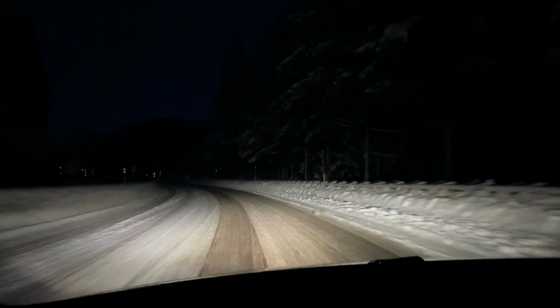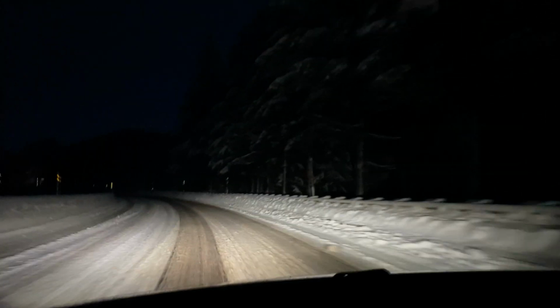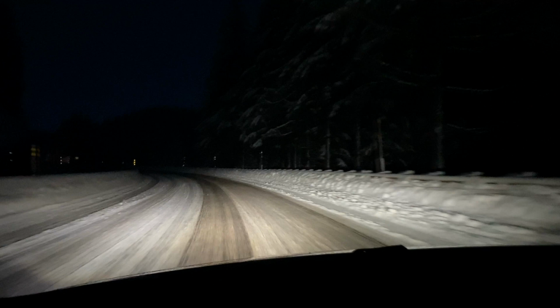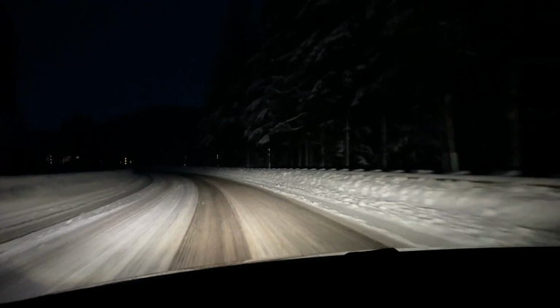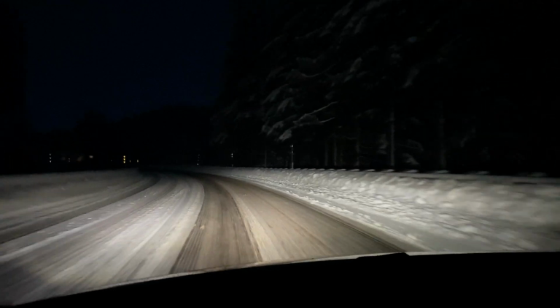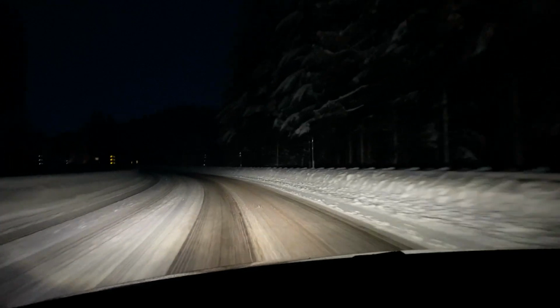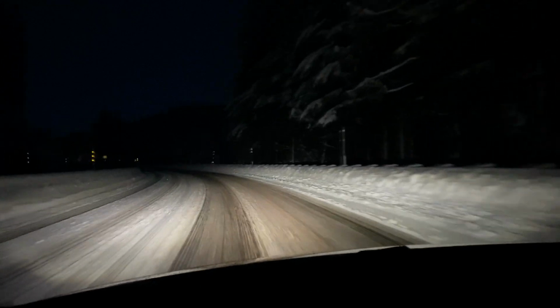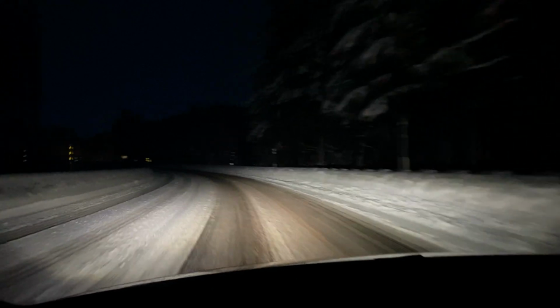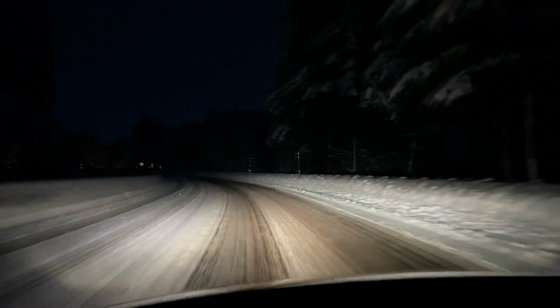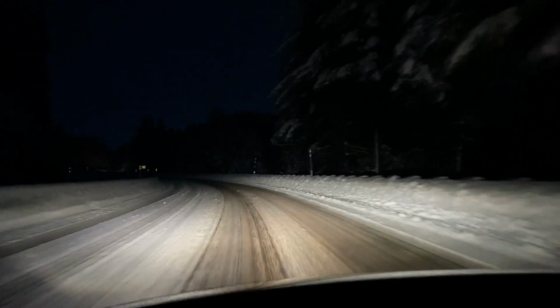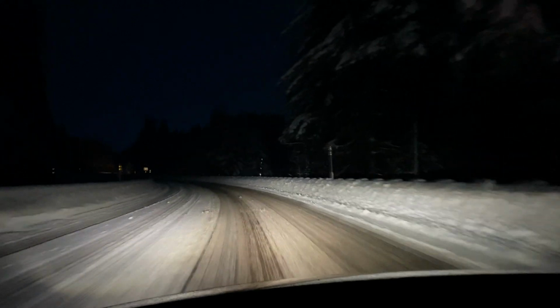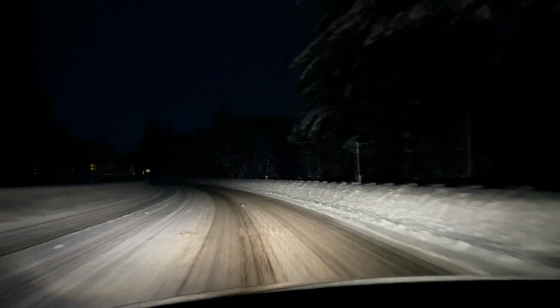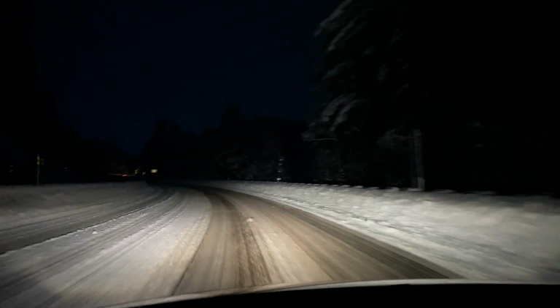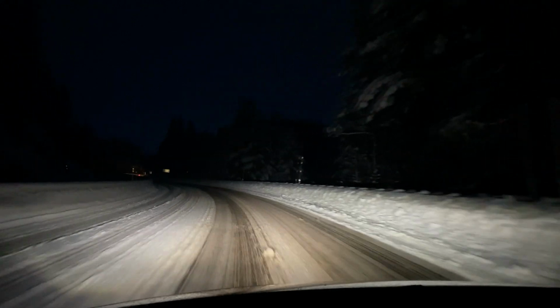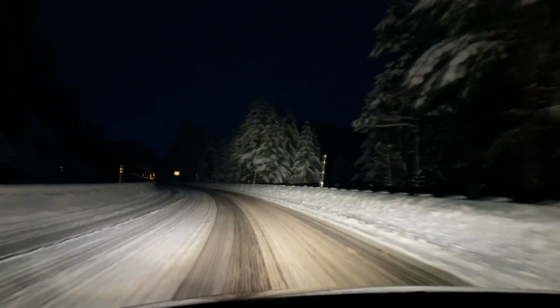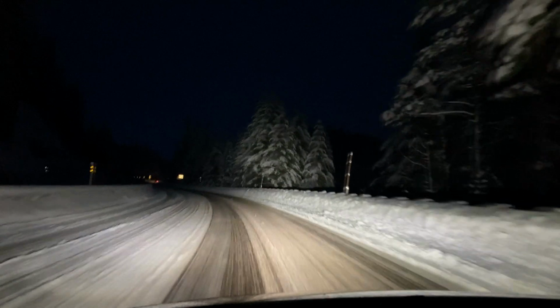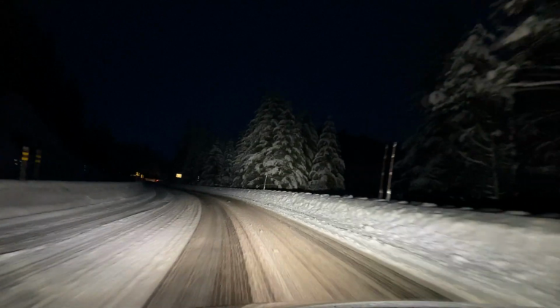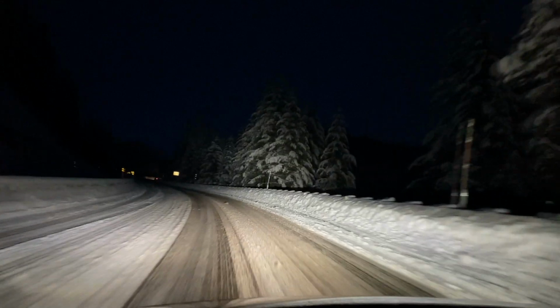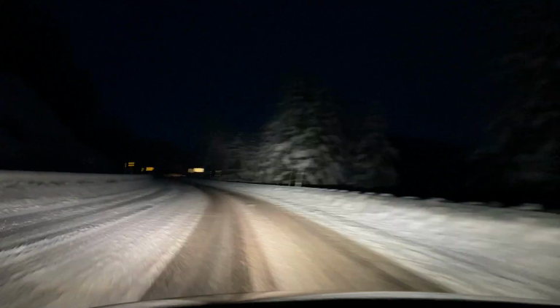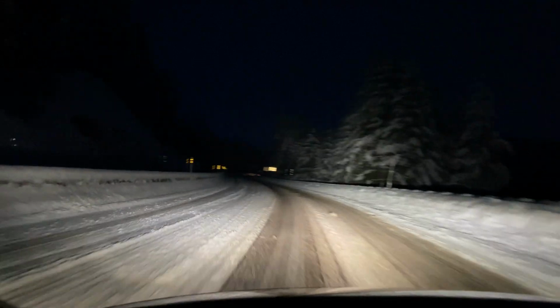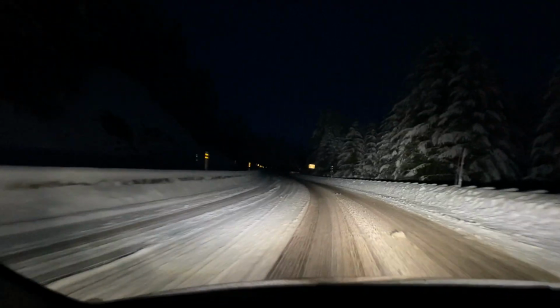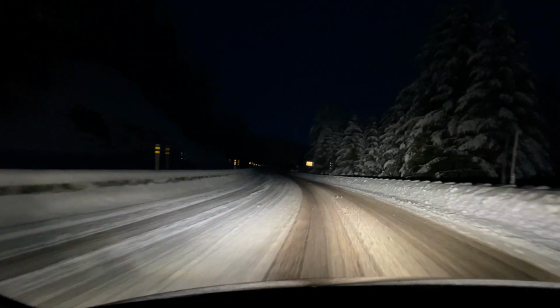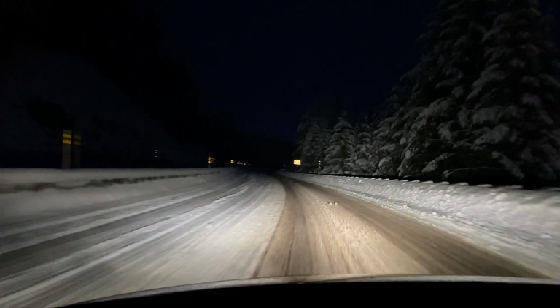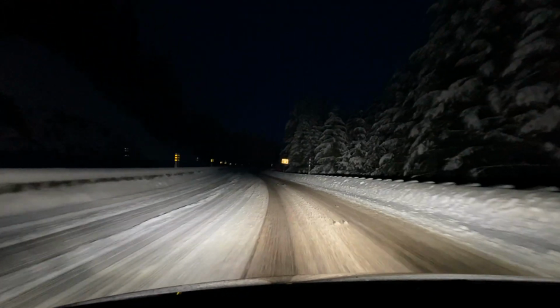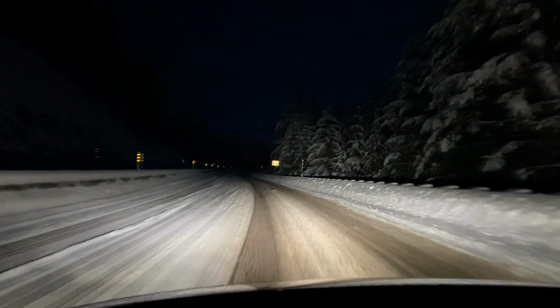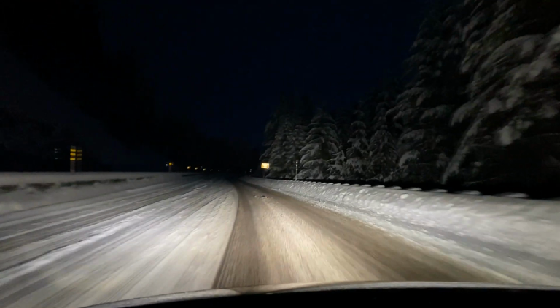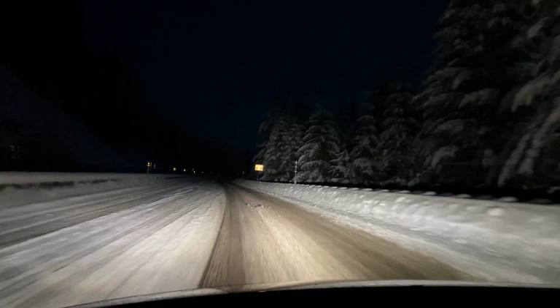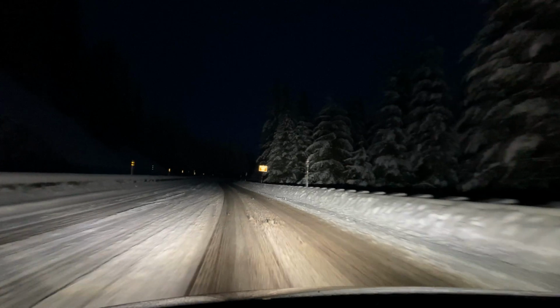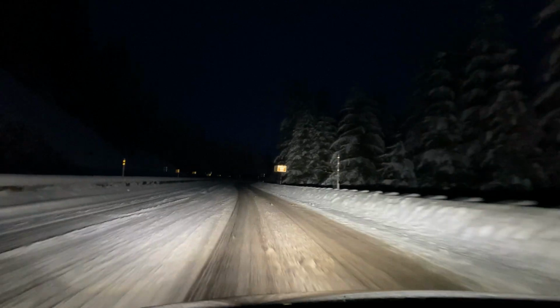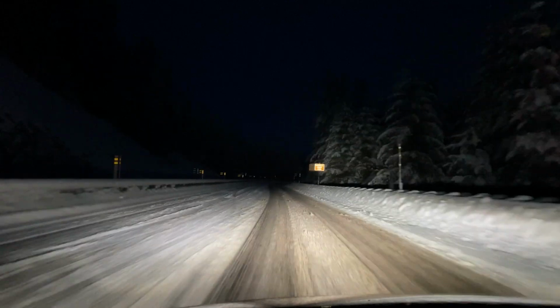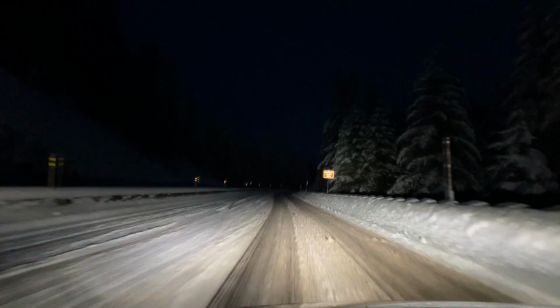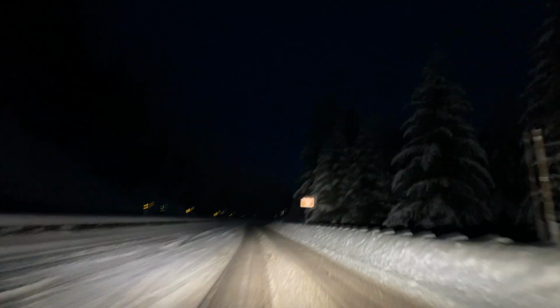Many of you ask if the roads are too reflective with snow and LEDs. Not really. Yellow is probably easier on the eyes, but it doesn't look too bad.